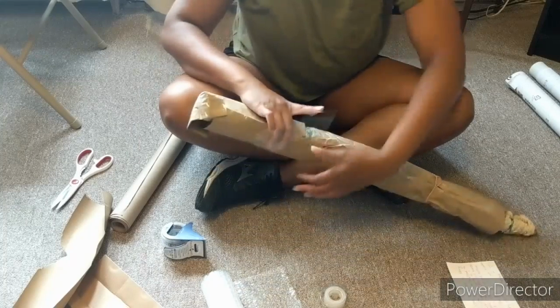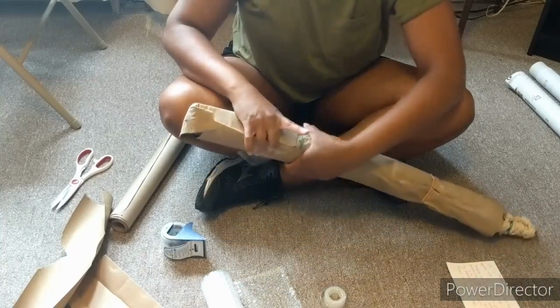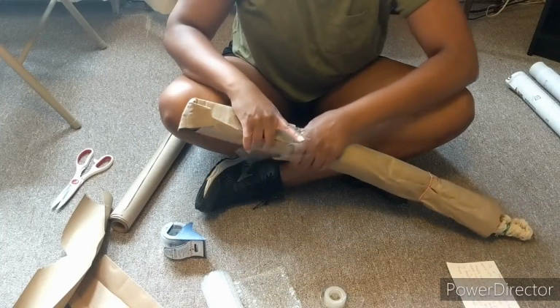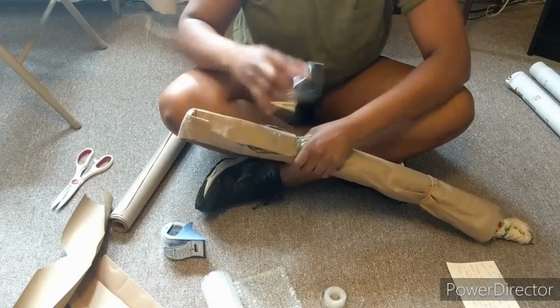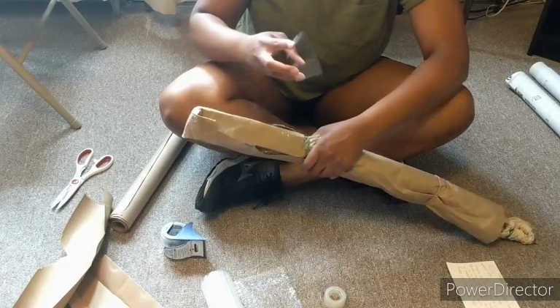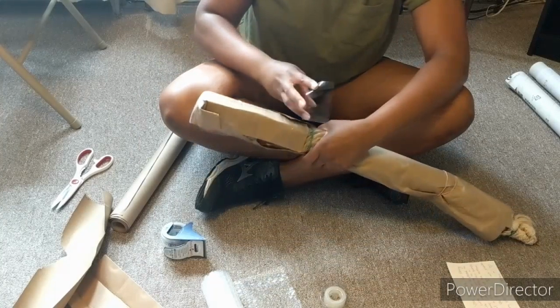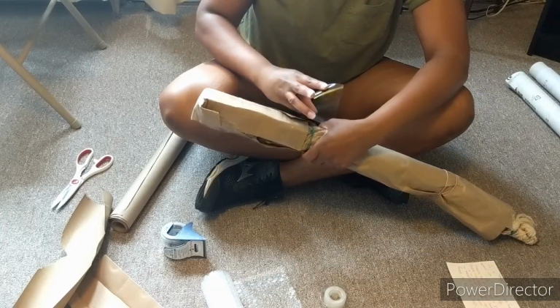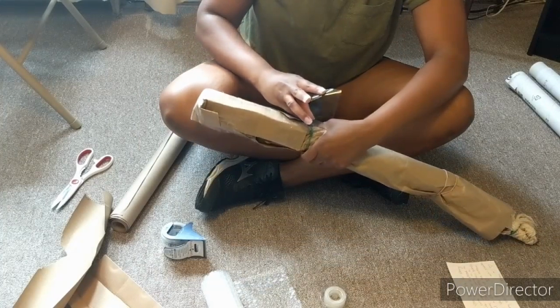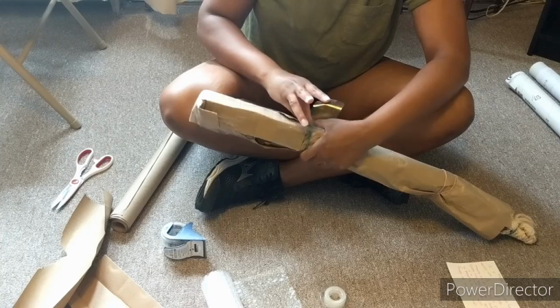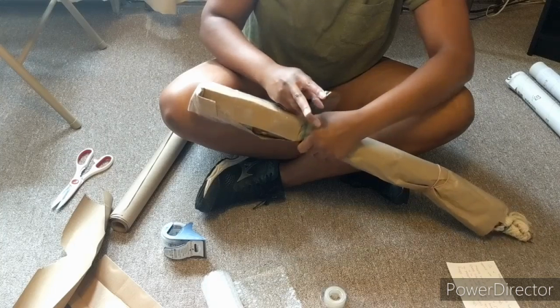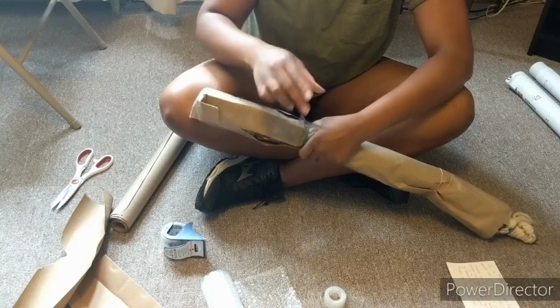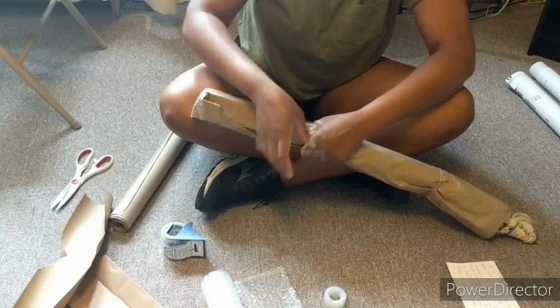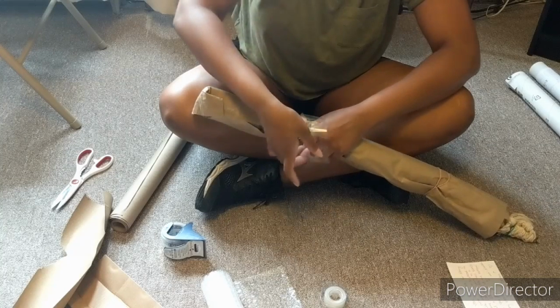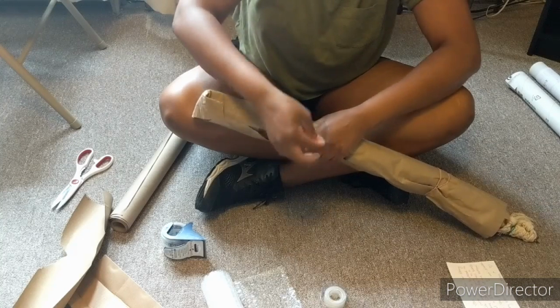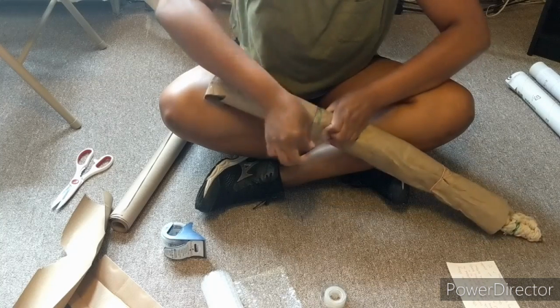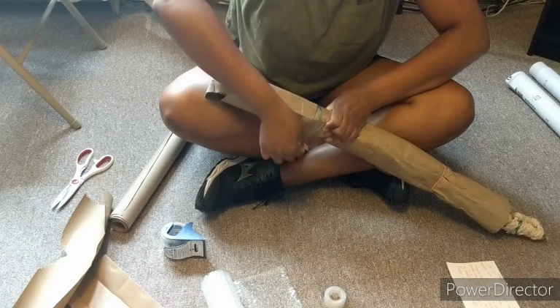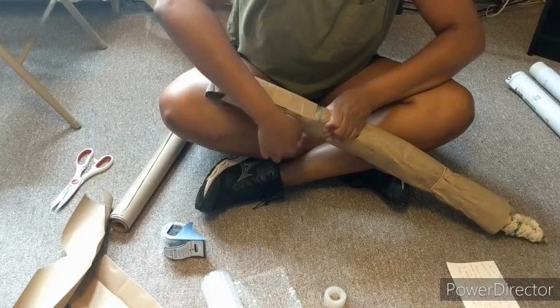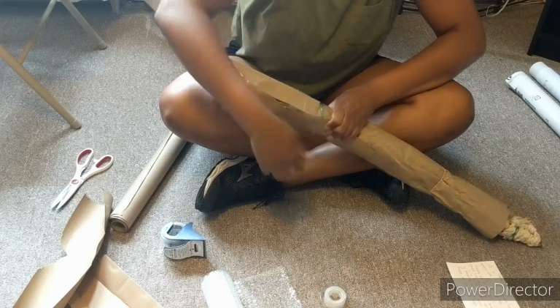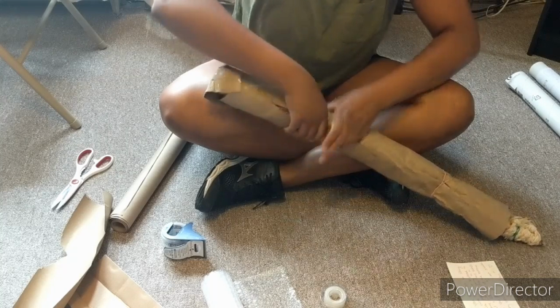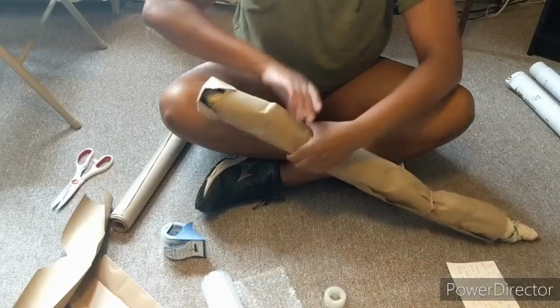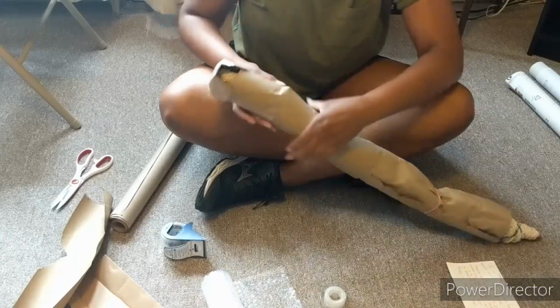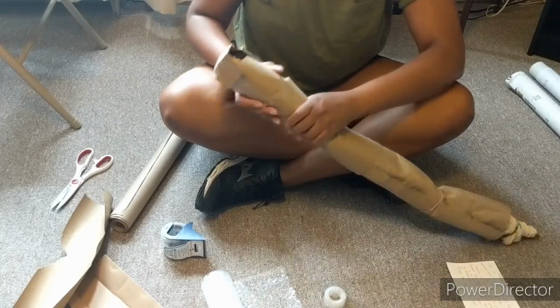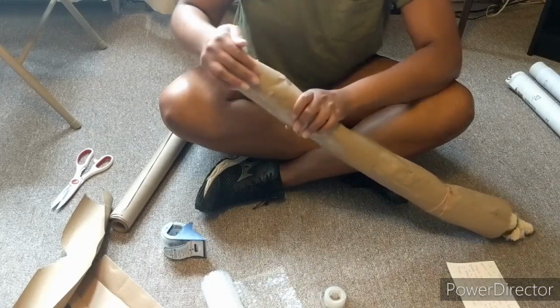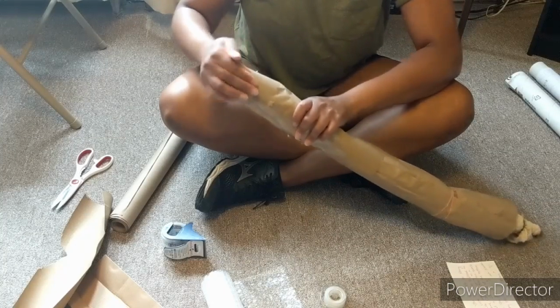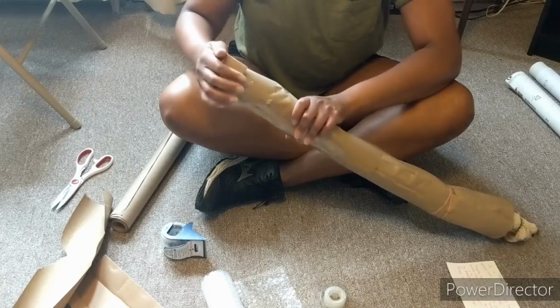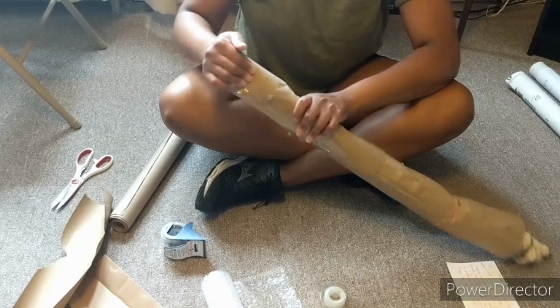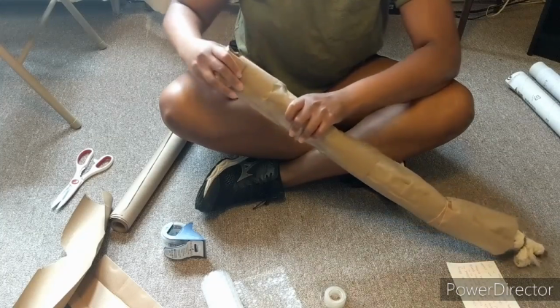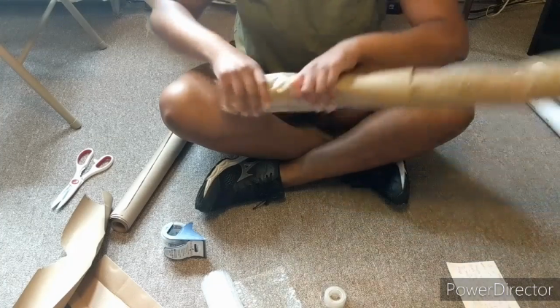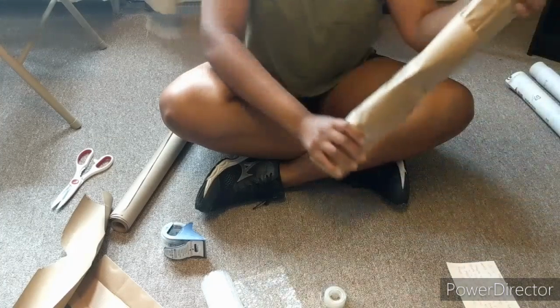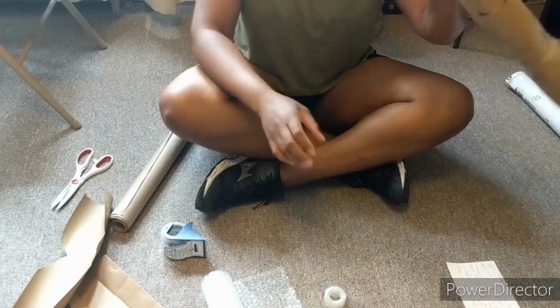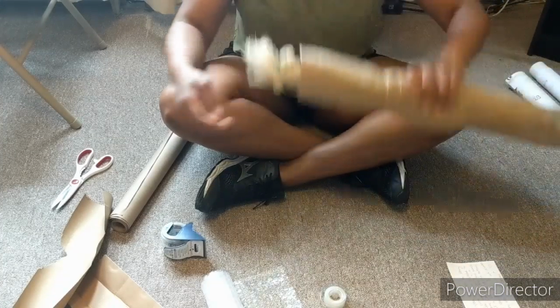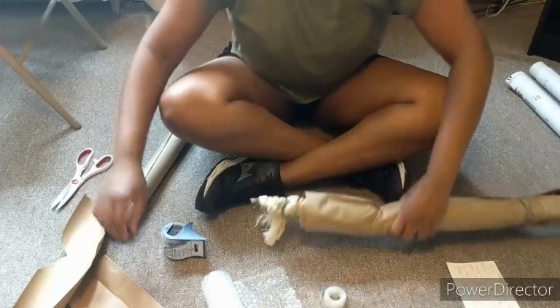And as long as it gets there in one piece, it's not always about what it looks like on the outside. Now that that end is secure, I'm going to do the same to the other end.